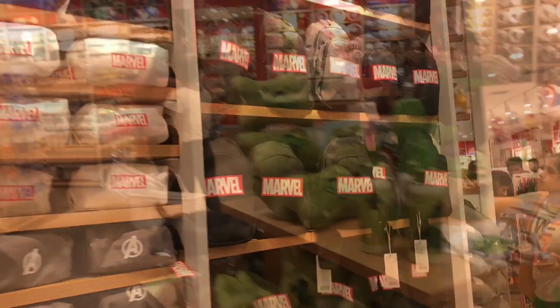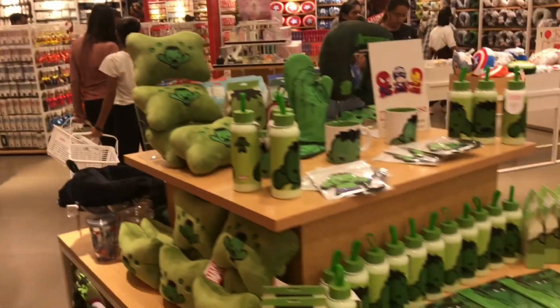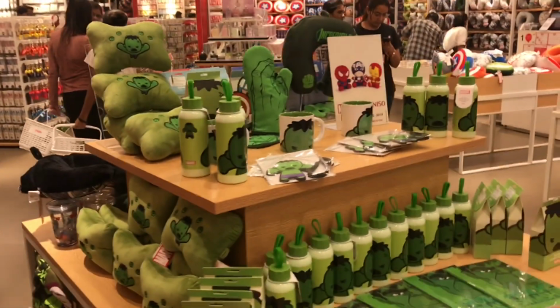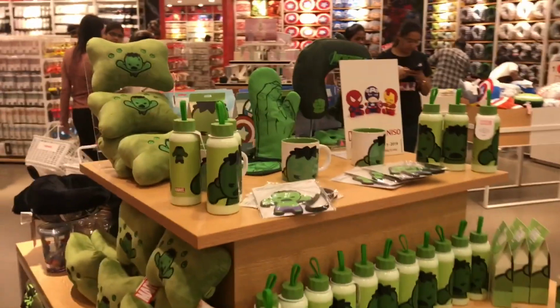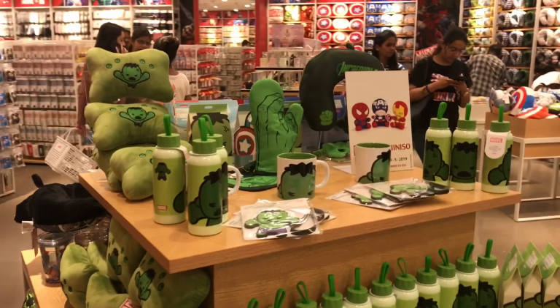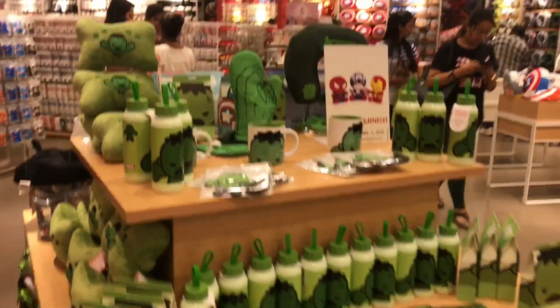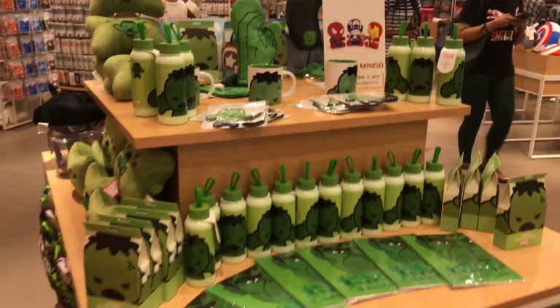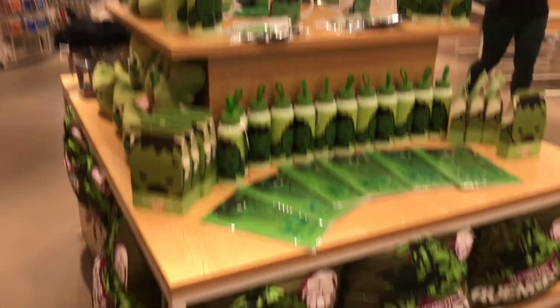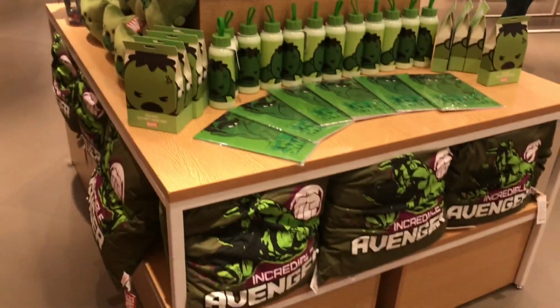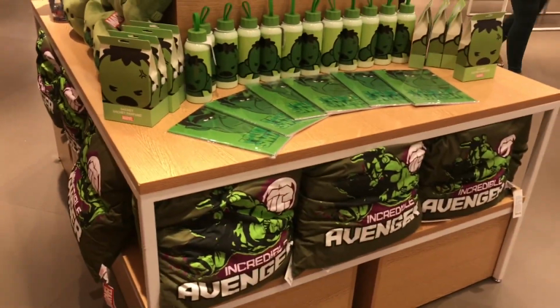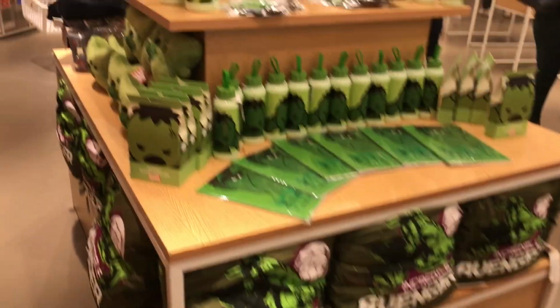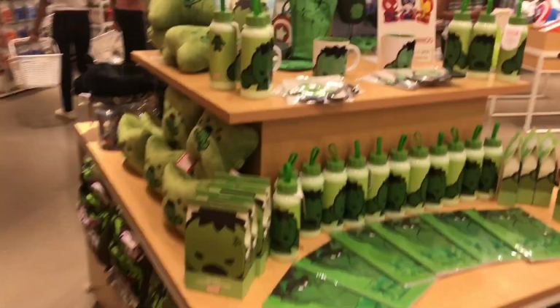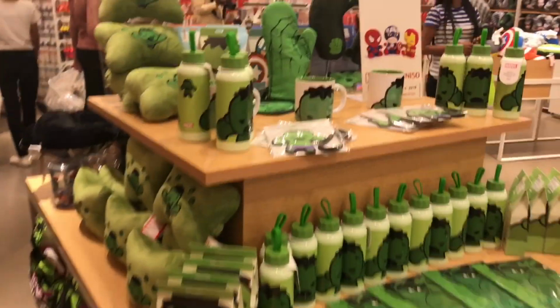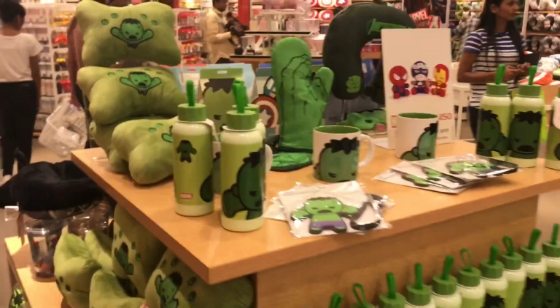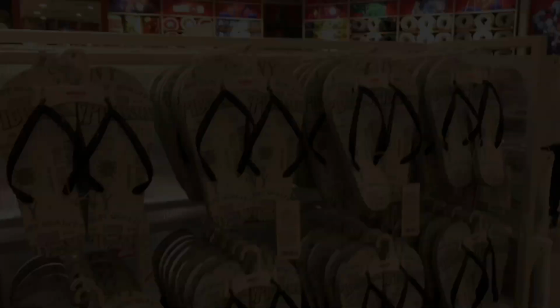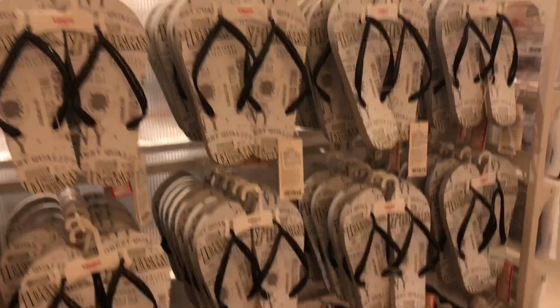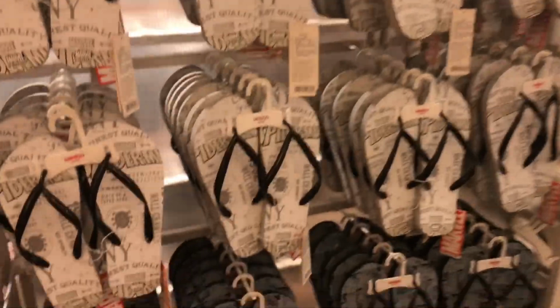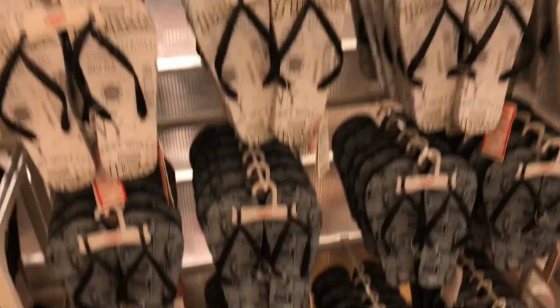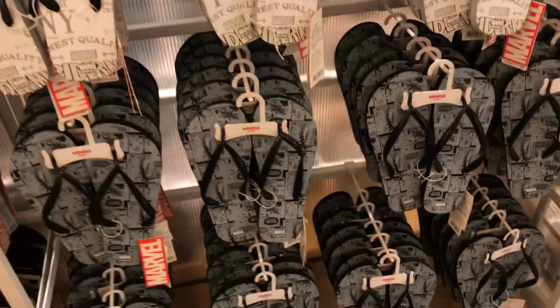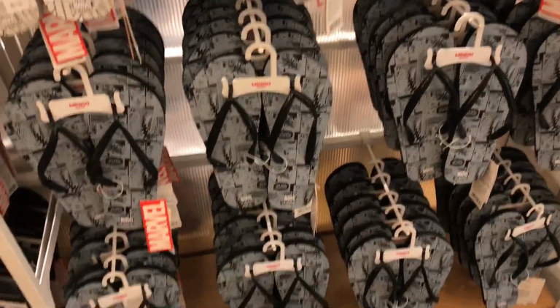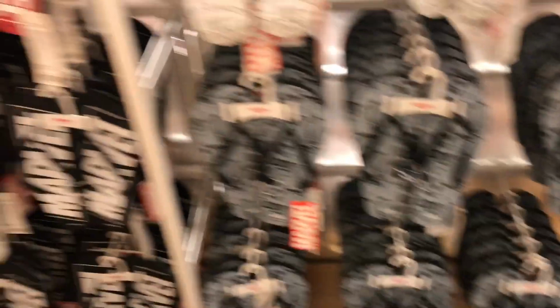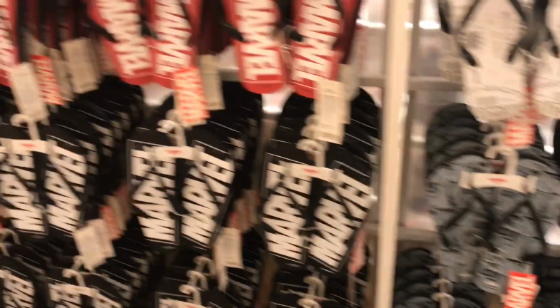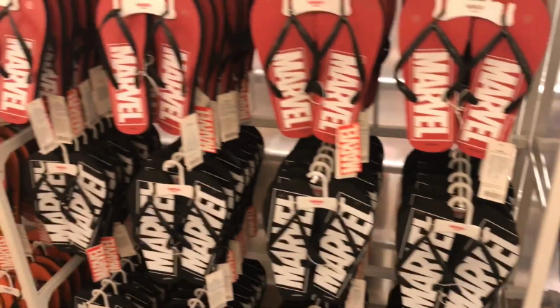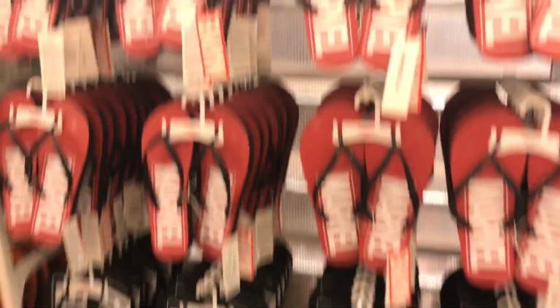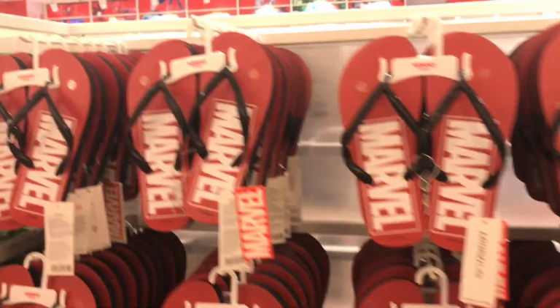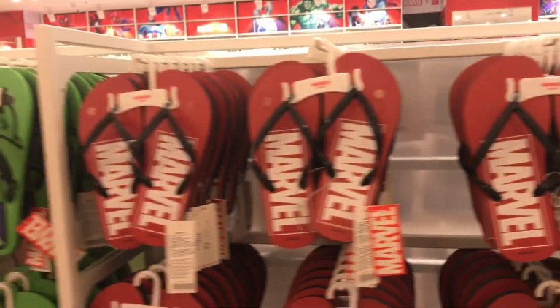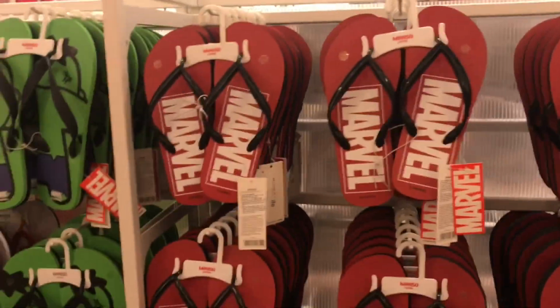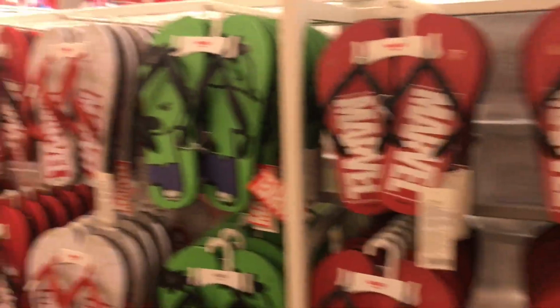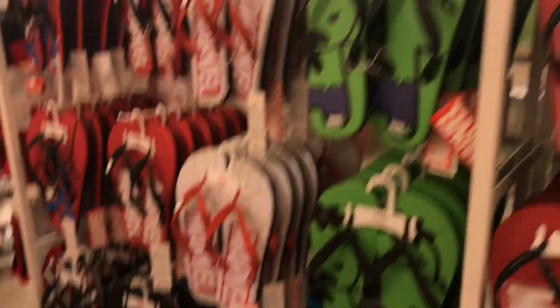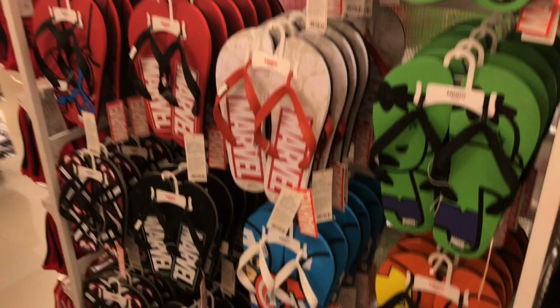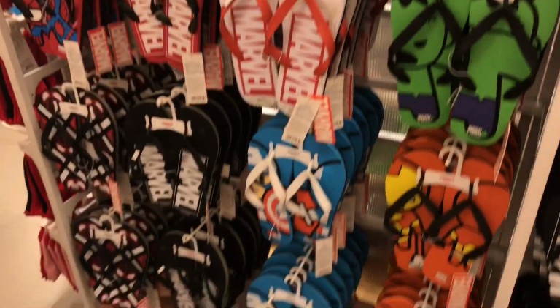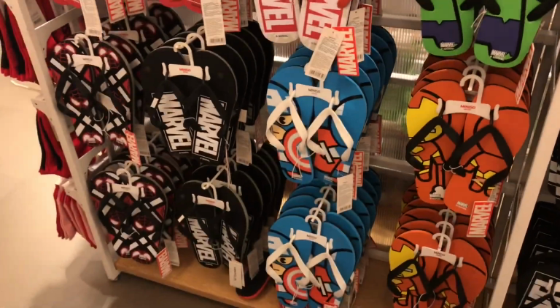The whole Hulk collection — you can see everything over here. Some Hulk pillow, two Hulk bottles, some slippers of the Marvel collection. There are many designs, not just two or three designs. You can check out the designs.